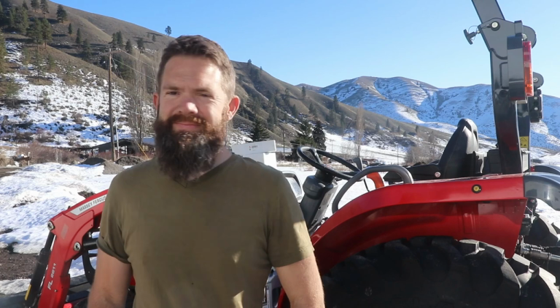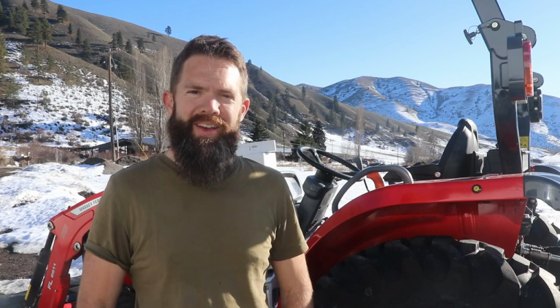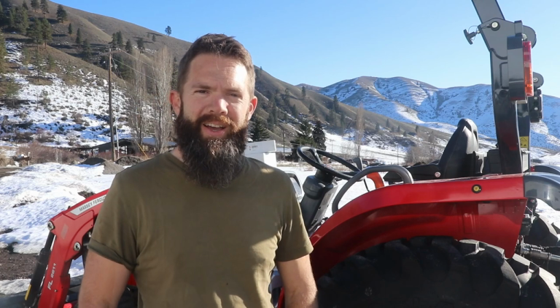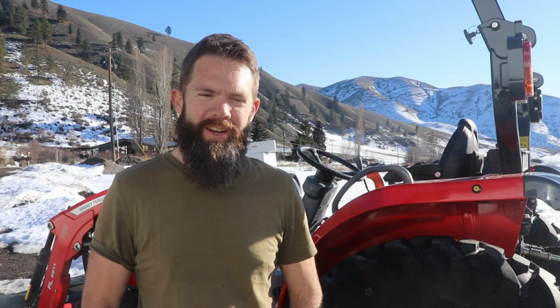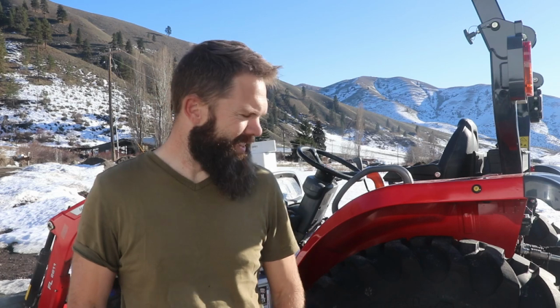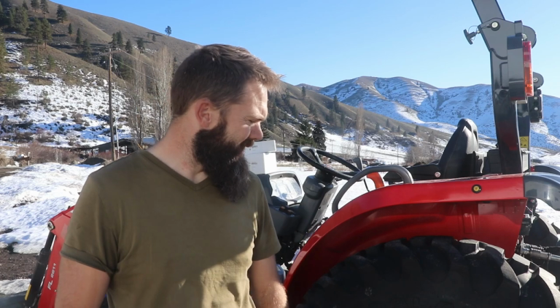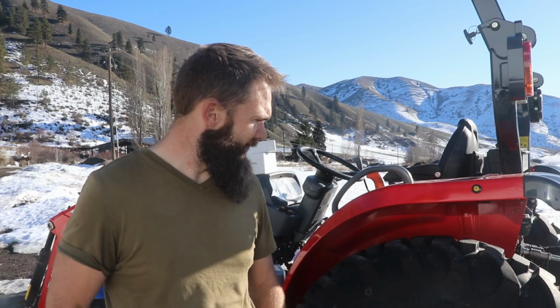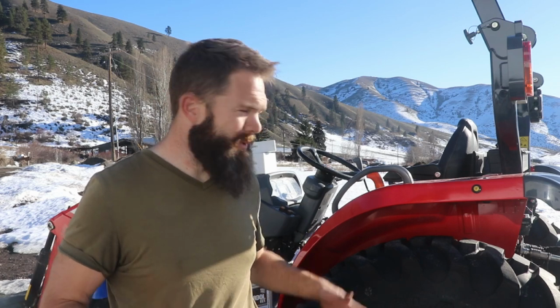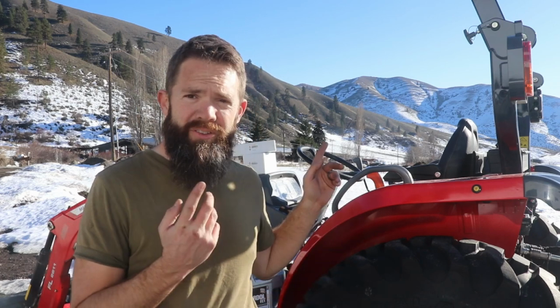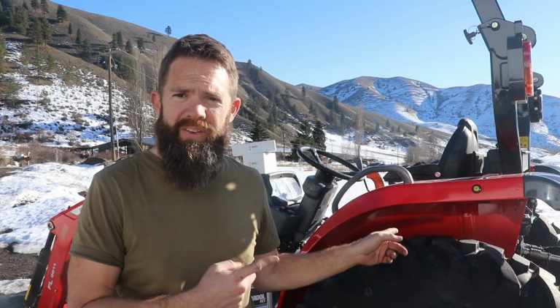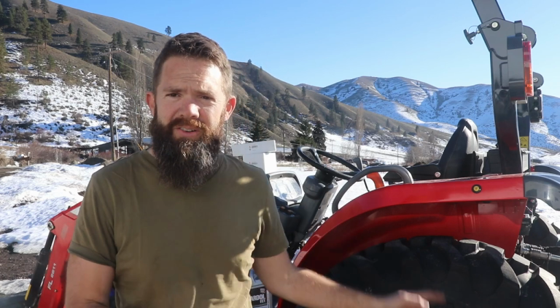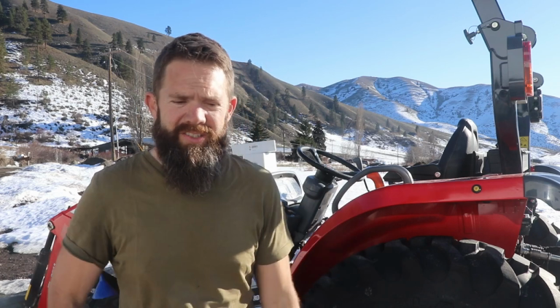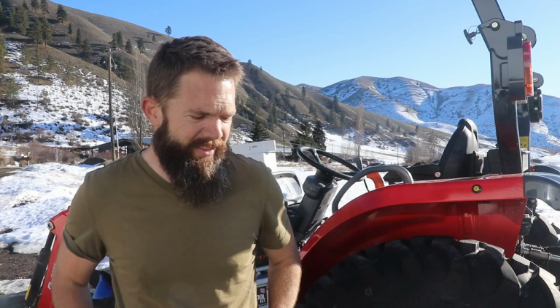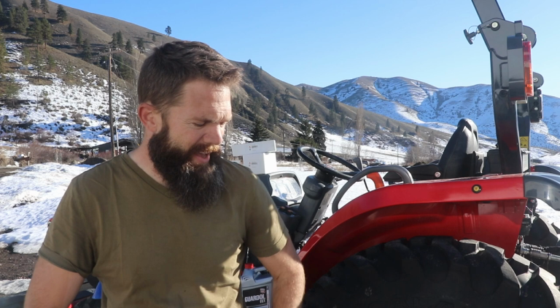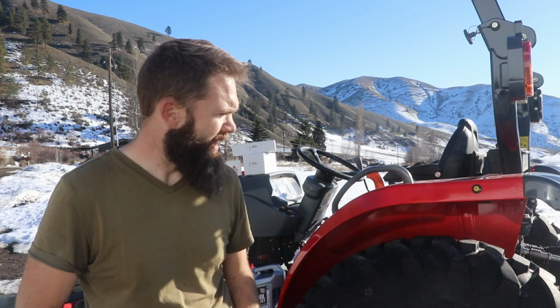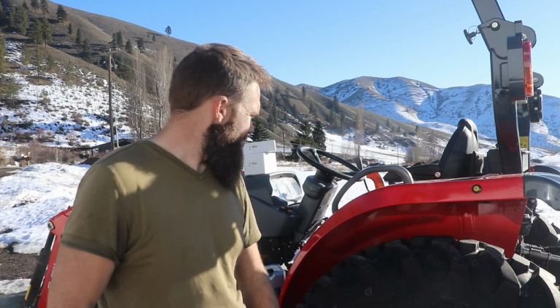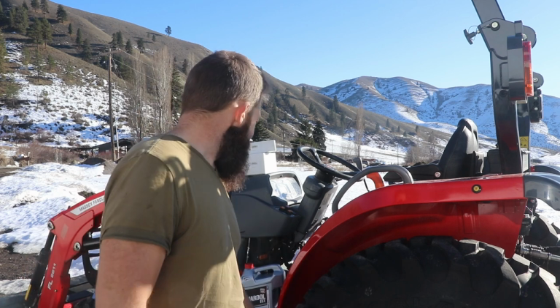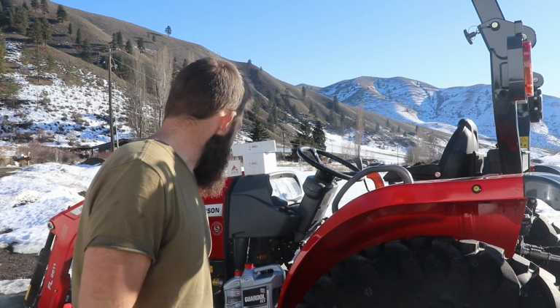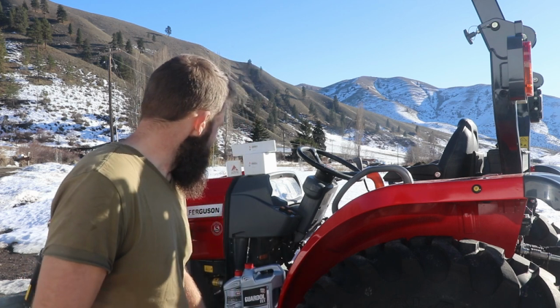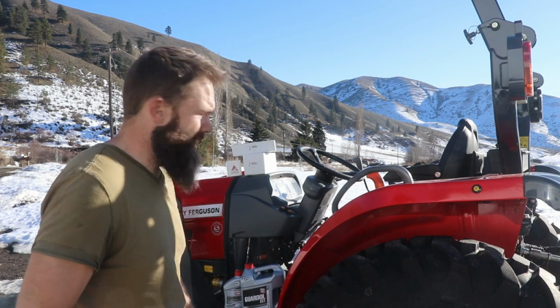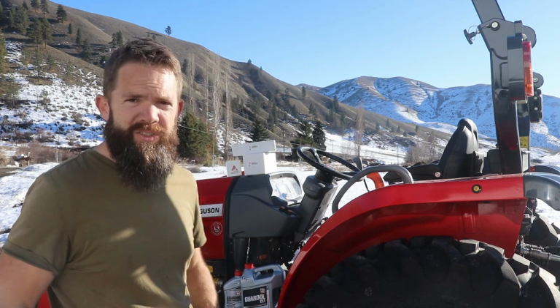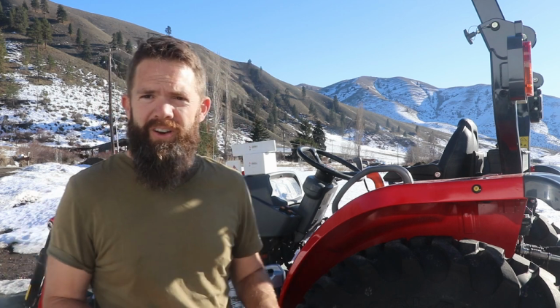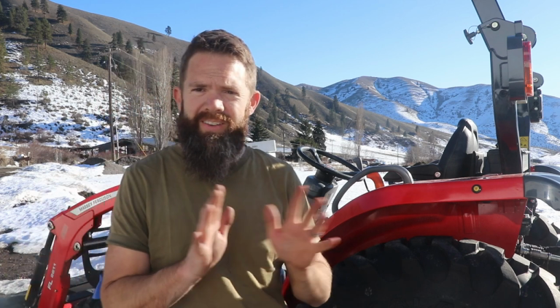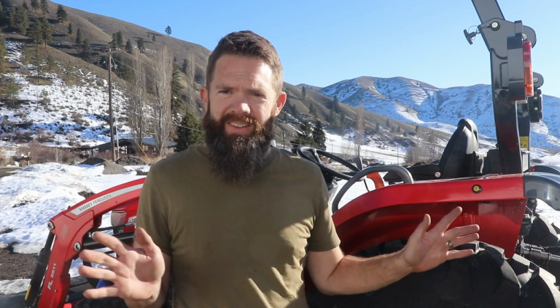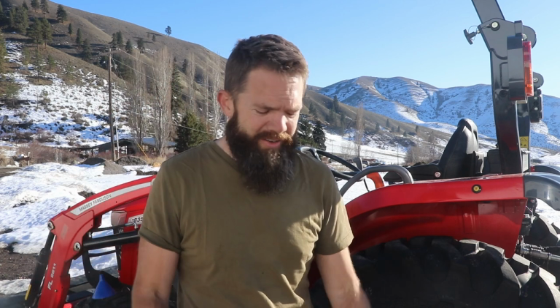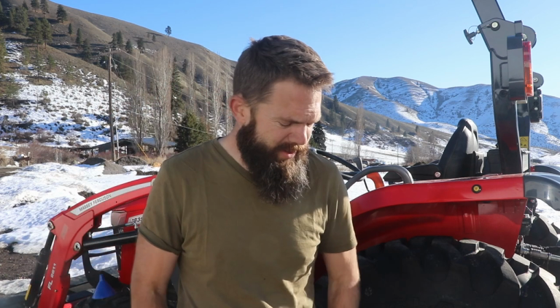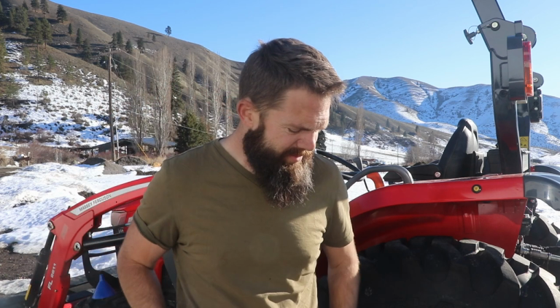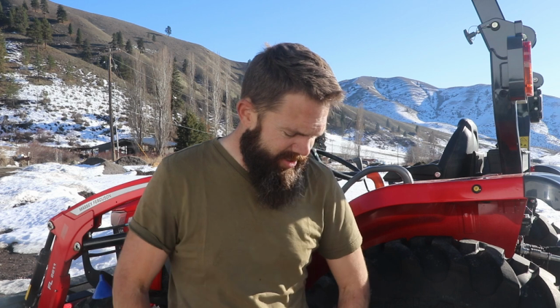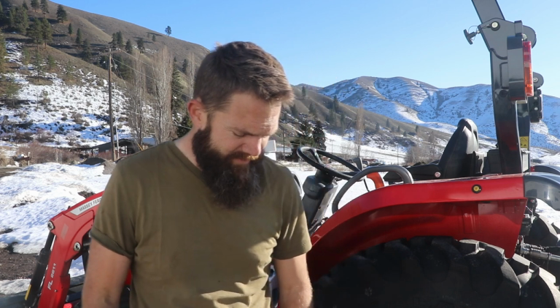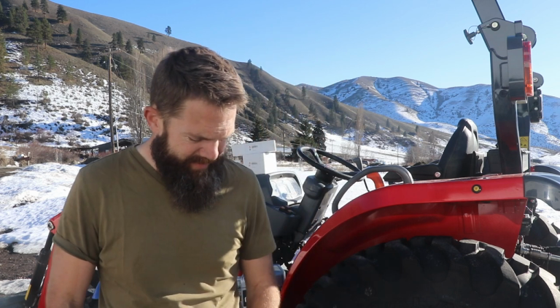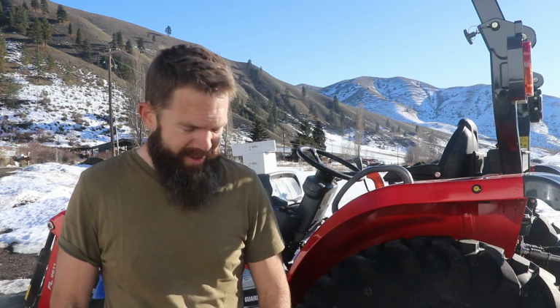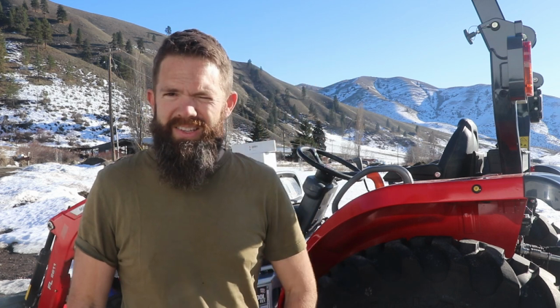Hey, welcome back everybody. Today I'm going to do the 50-hour service on the Massey 1835M. So far, this tractor's been amazing.